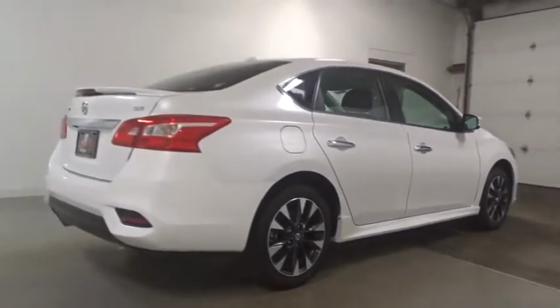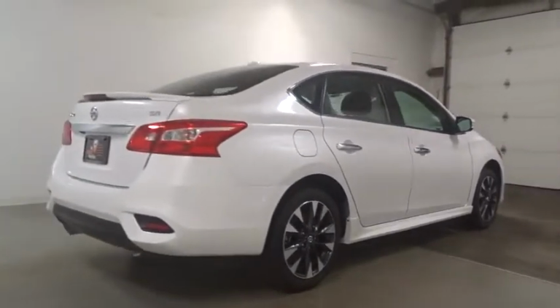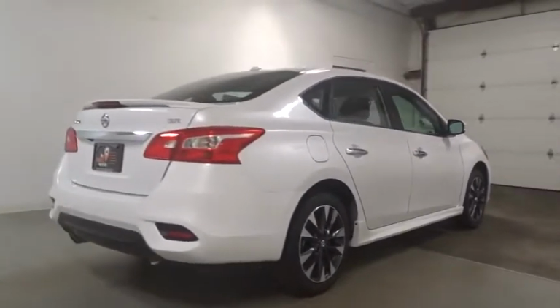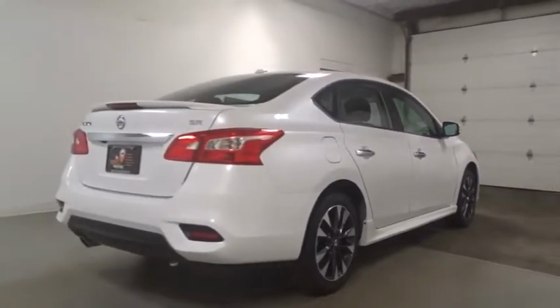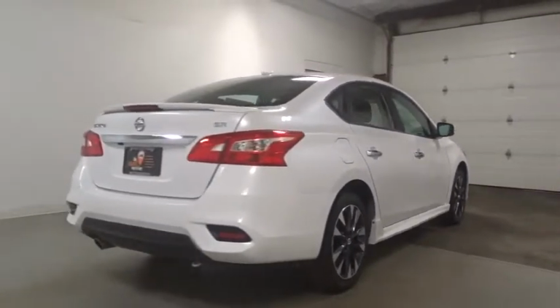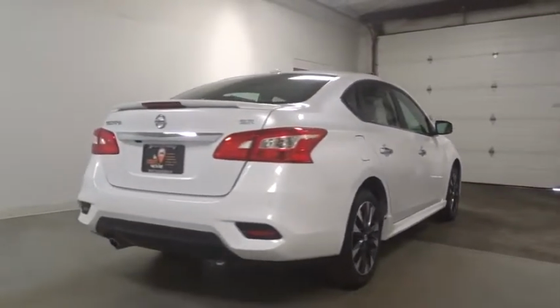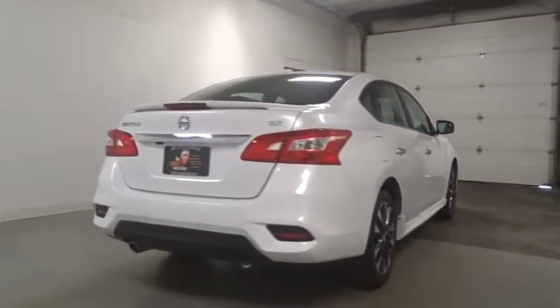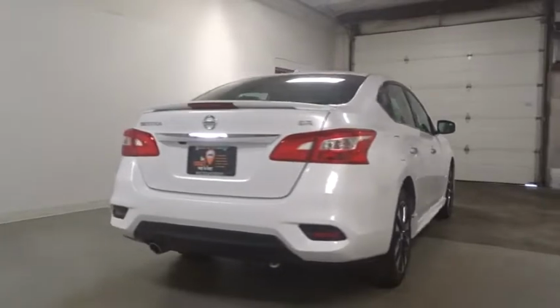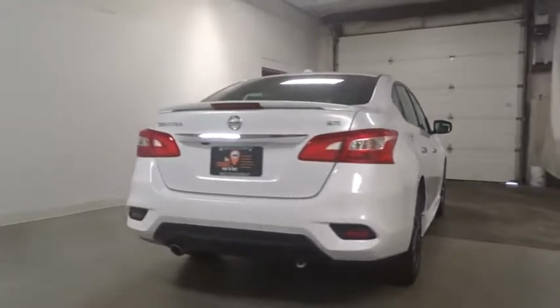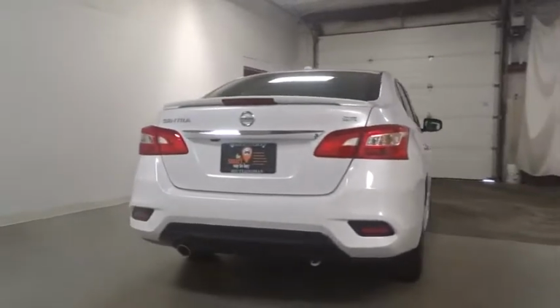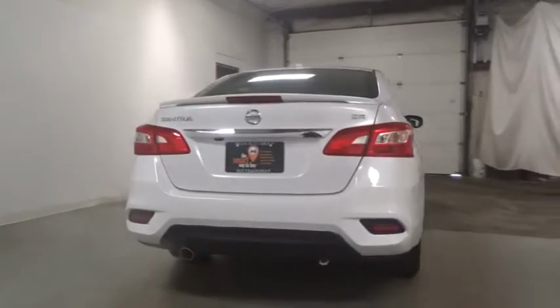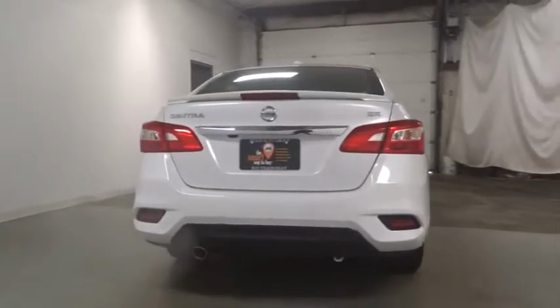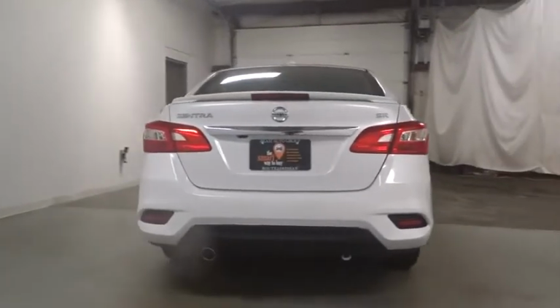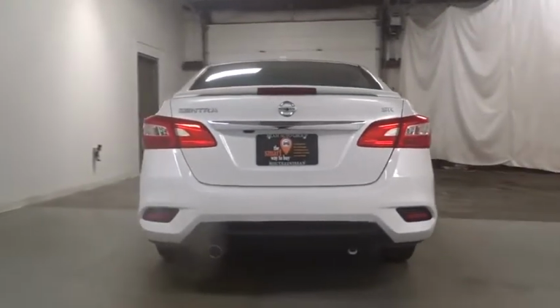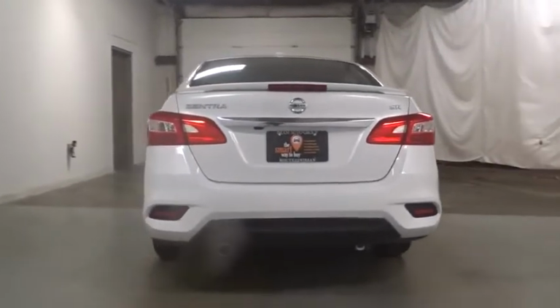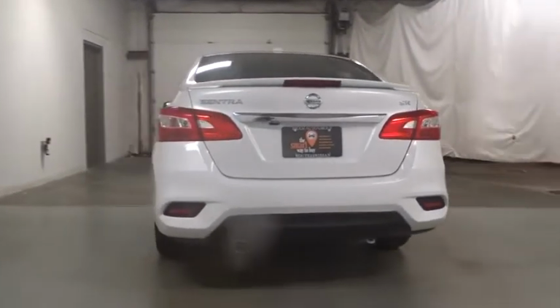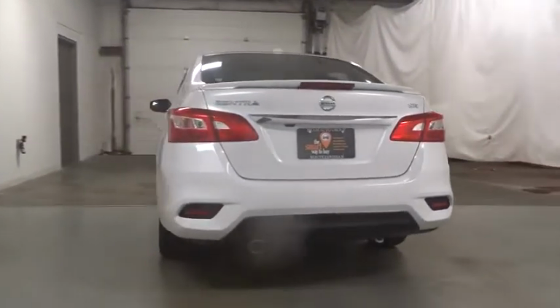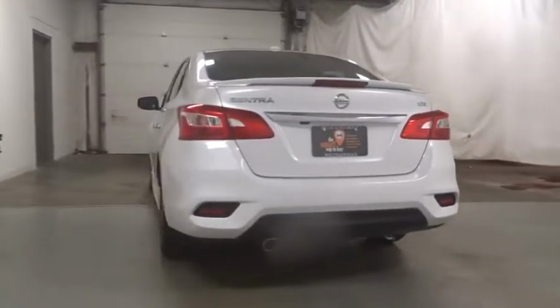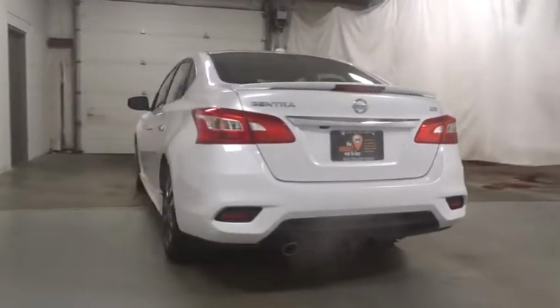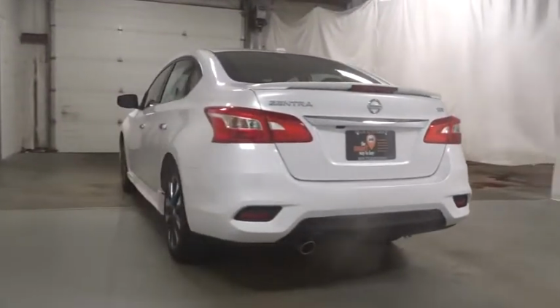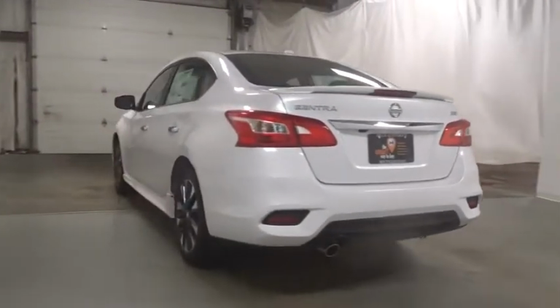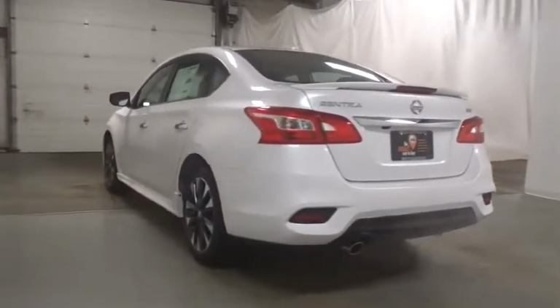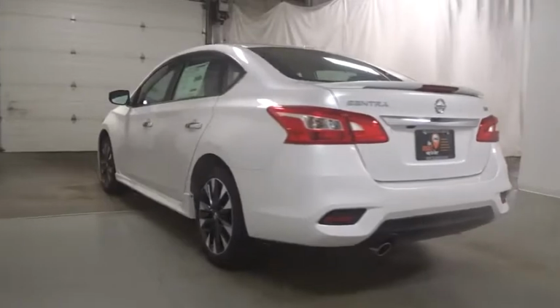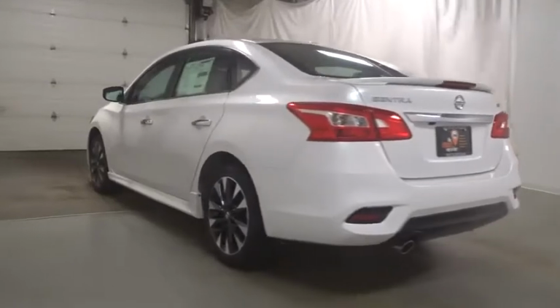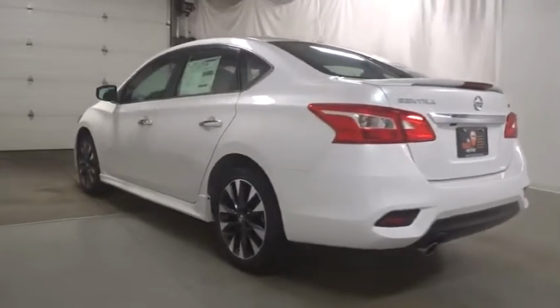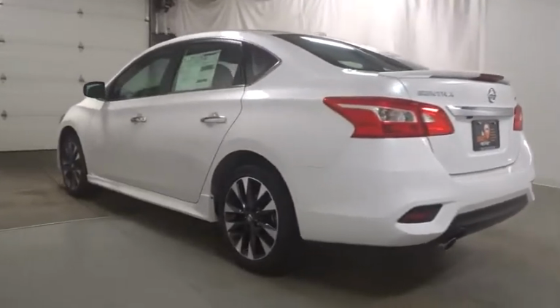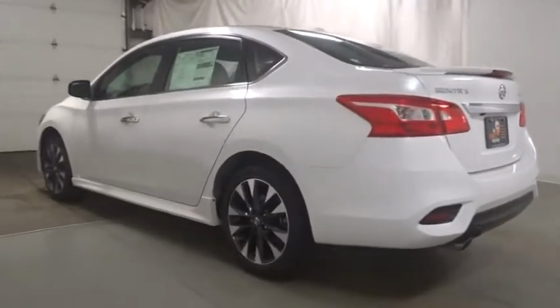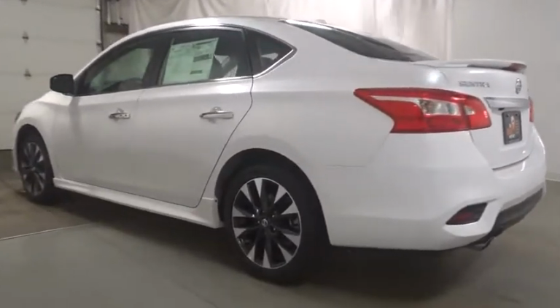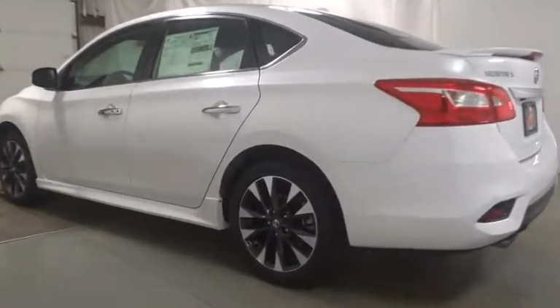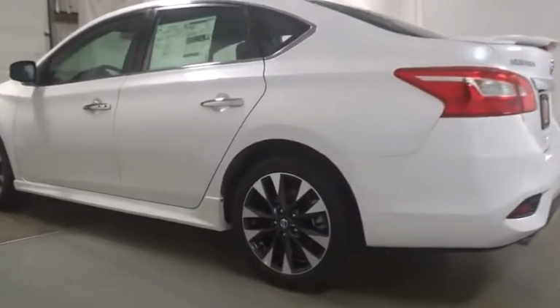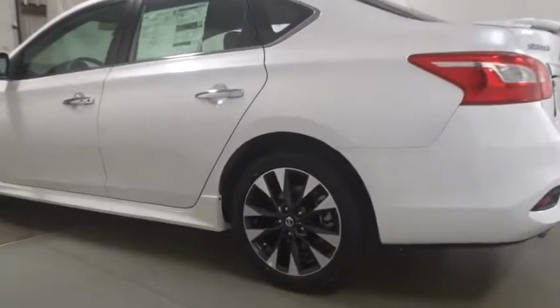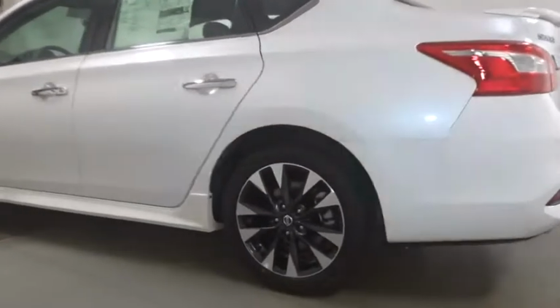Keyless entry, backup camera, leather-wrapped steering wheel, front wheel drive, electronic stability control, trip computer, fog light, tachometer, day and night rear view mirror.